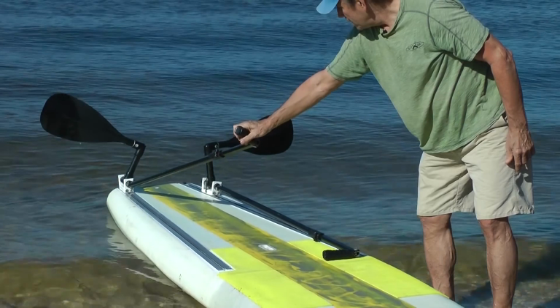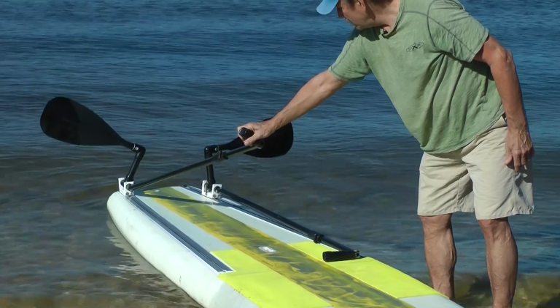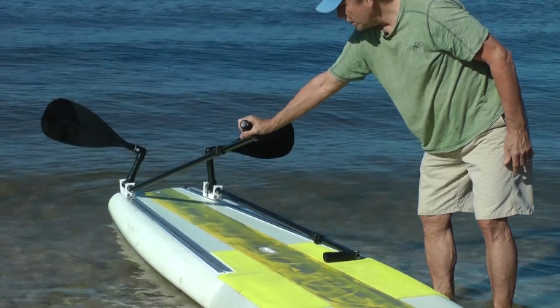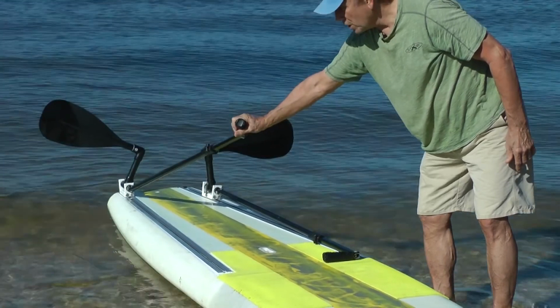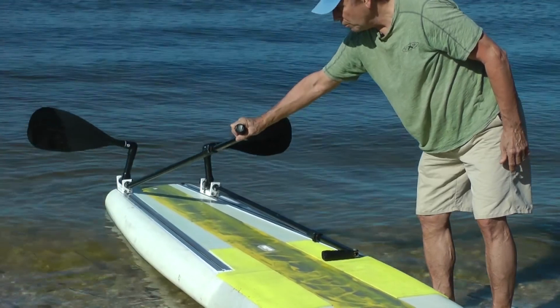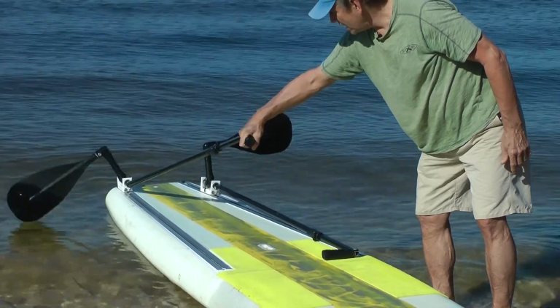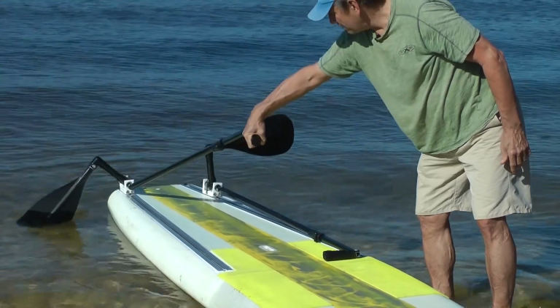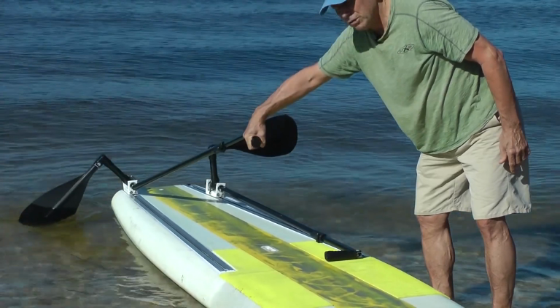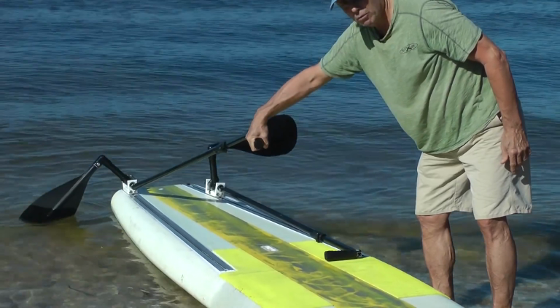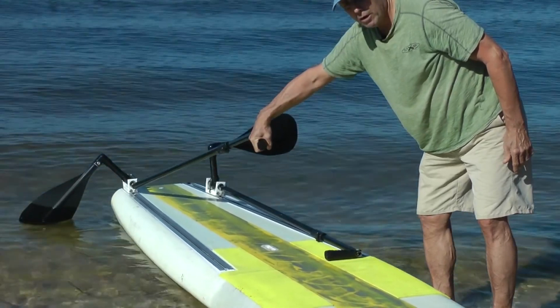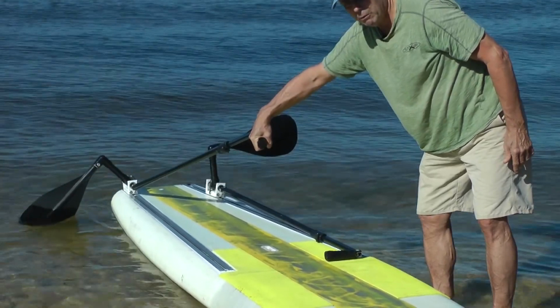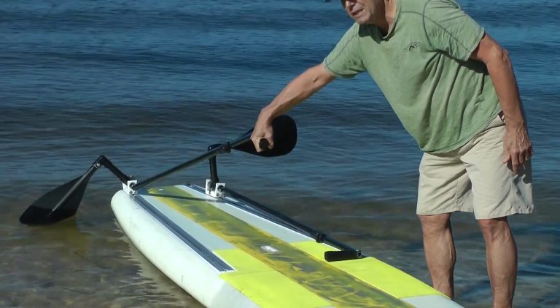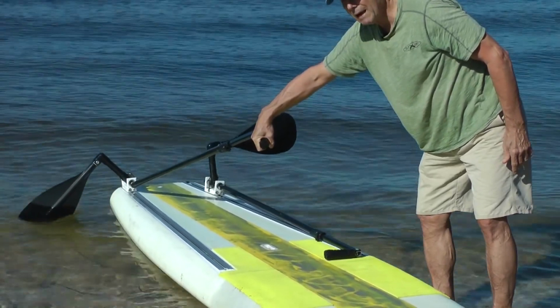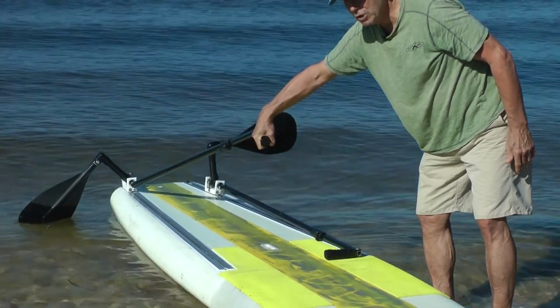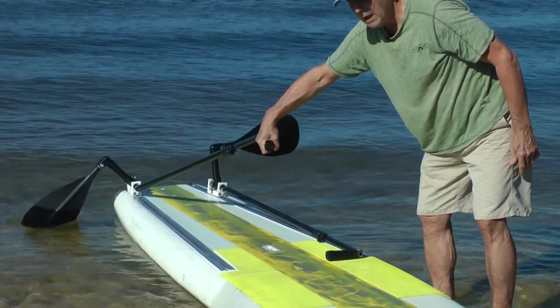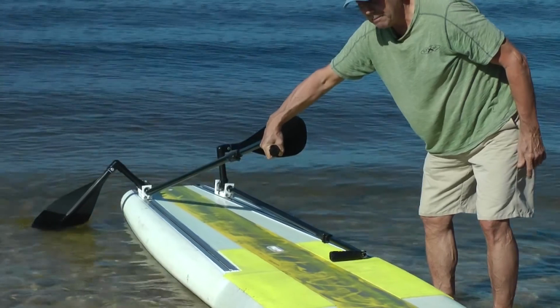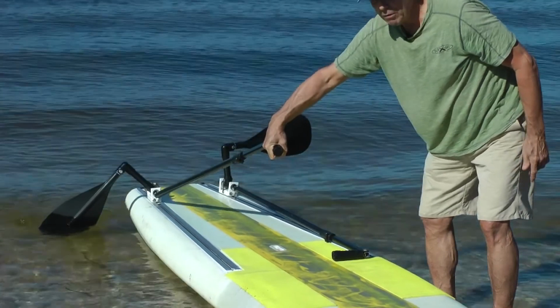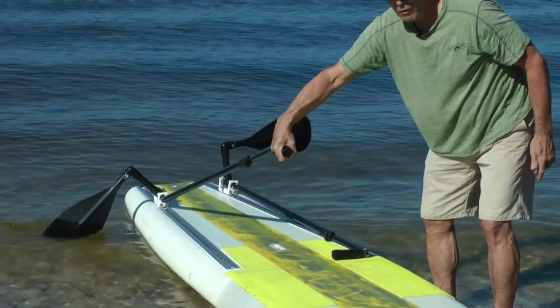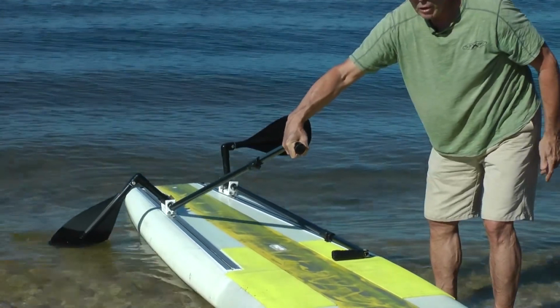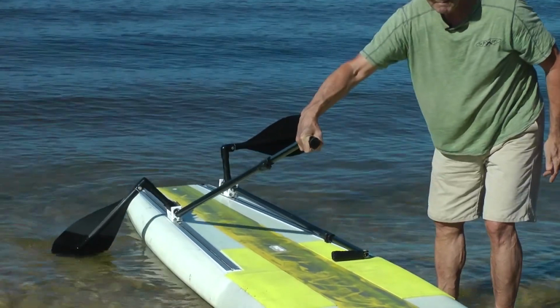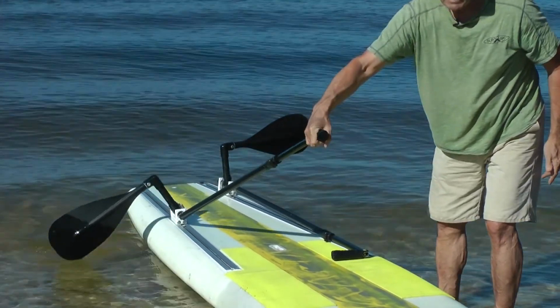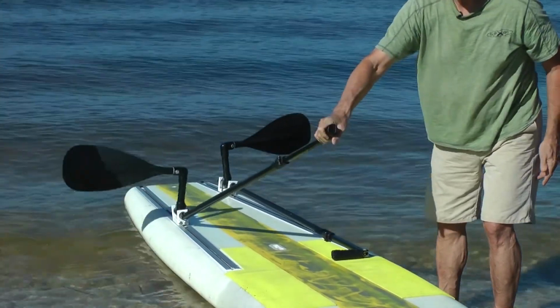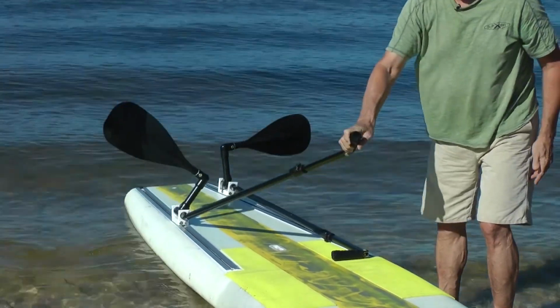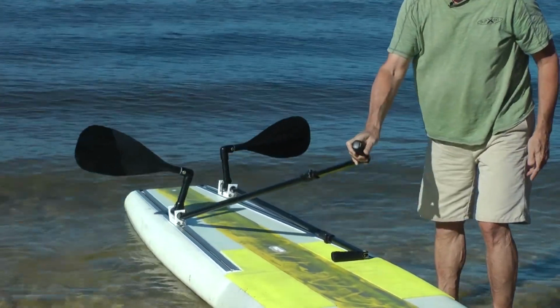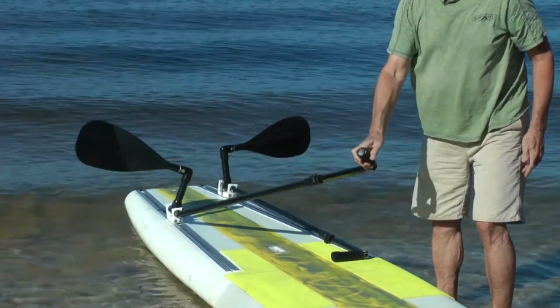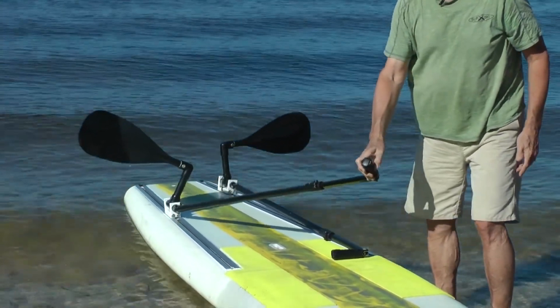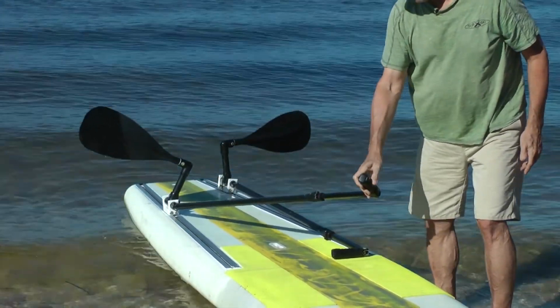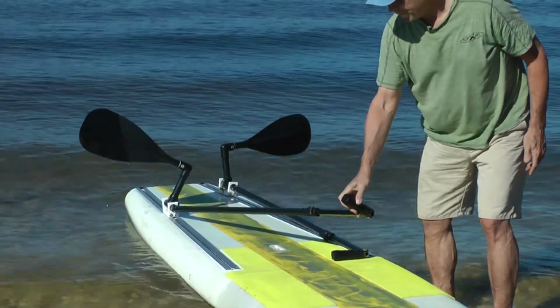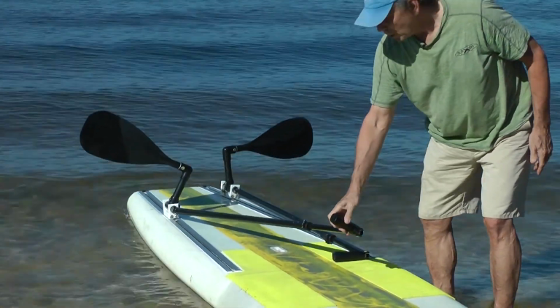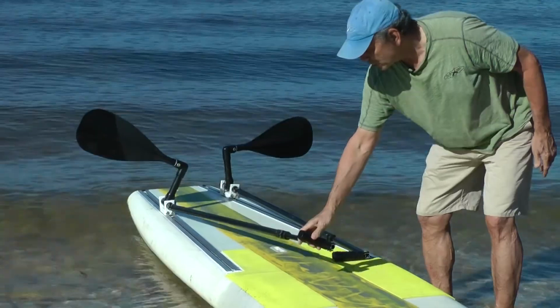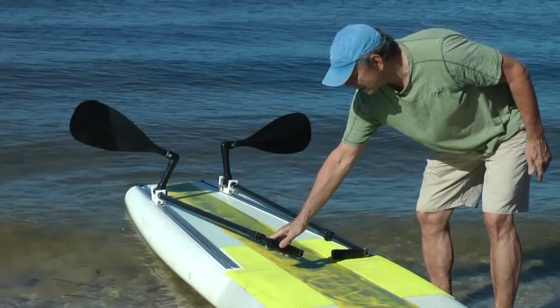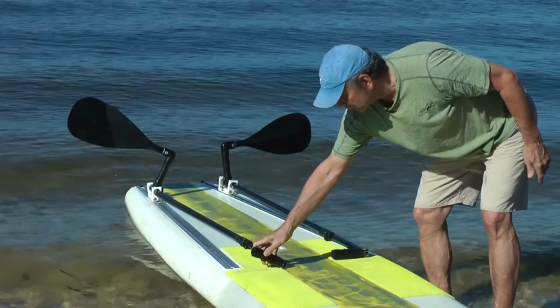The user can also rotate the paddles into the water when in the back position and pull them forward, either for stopping or turning right or left, or turning in a circle.